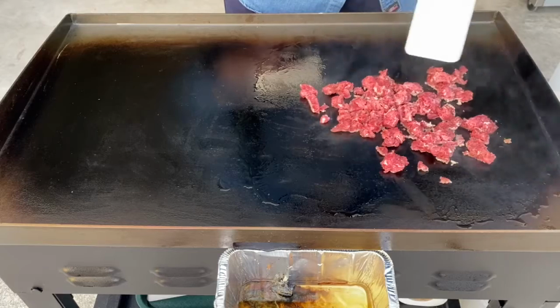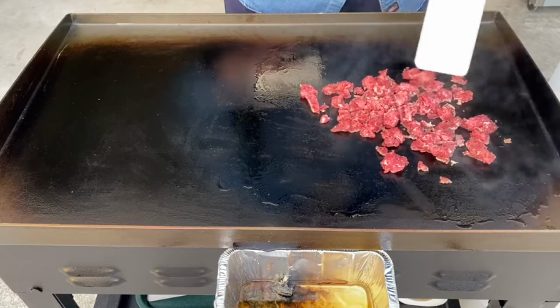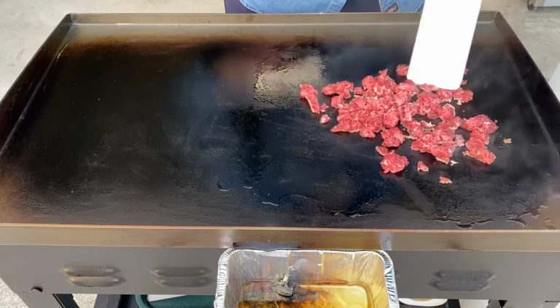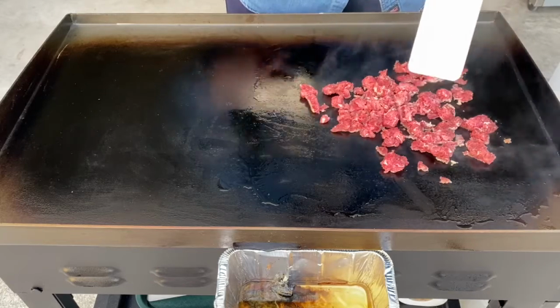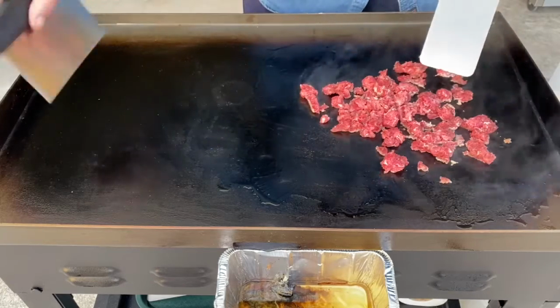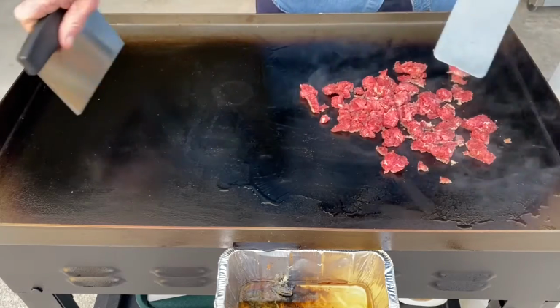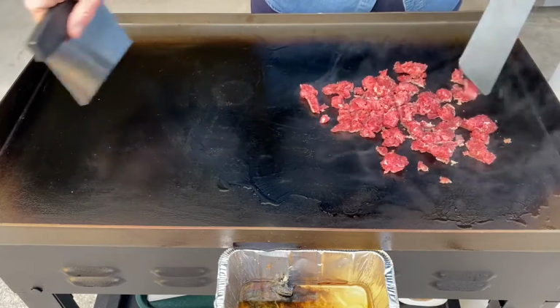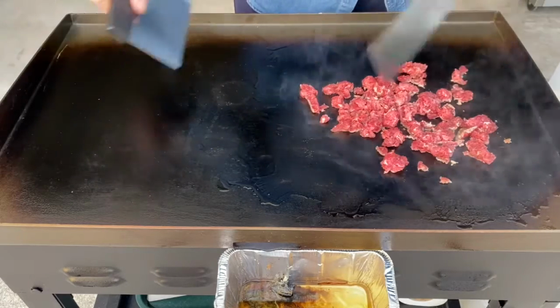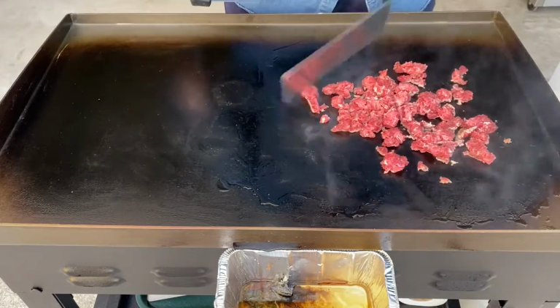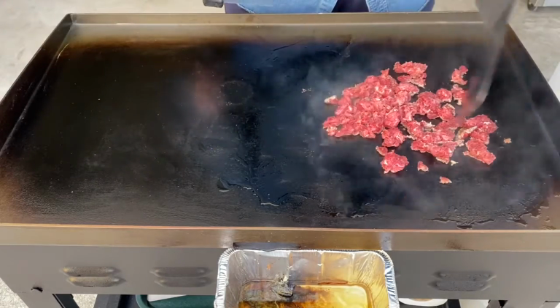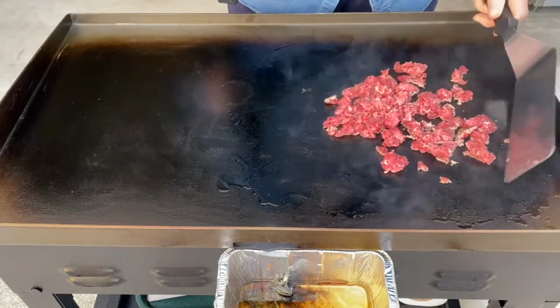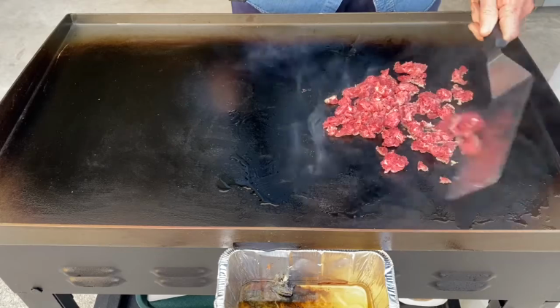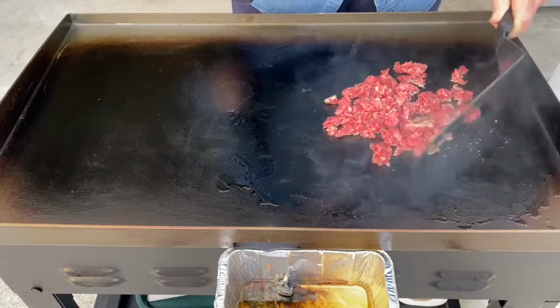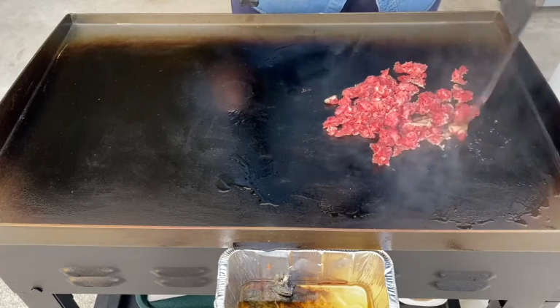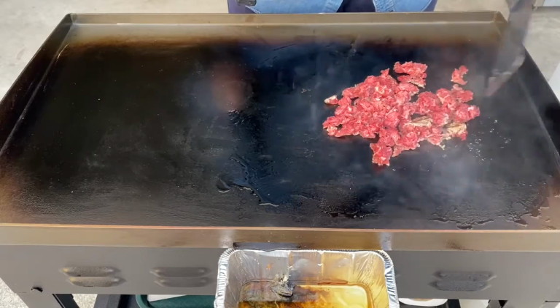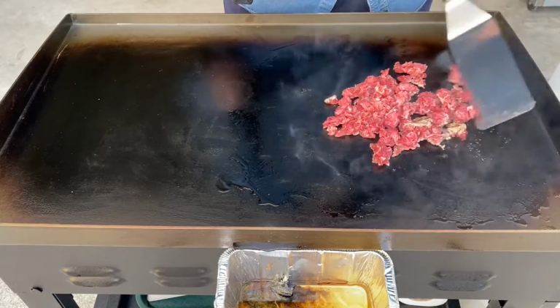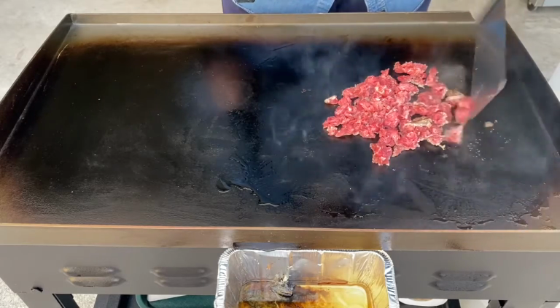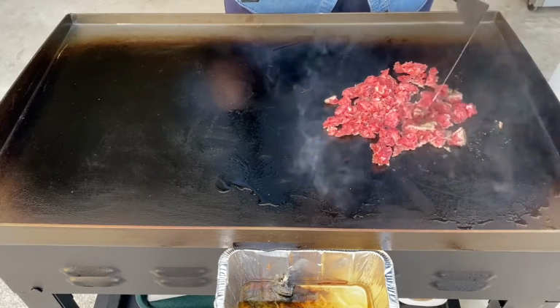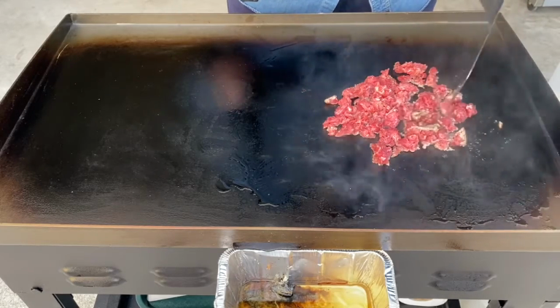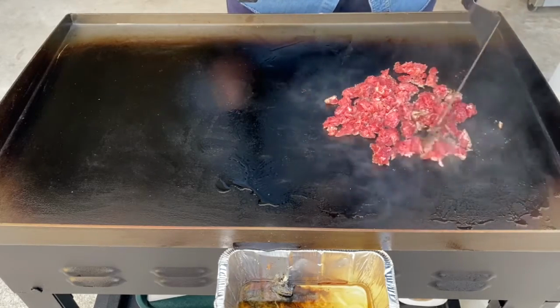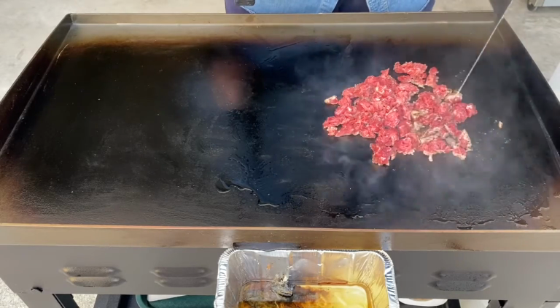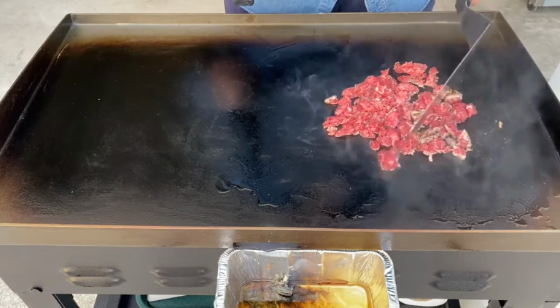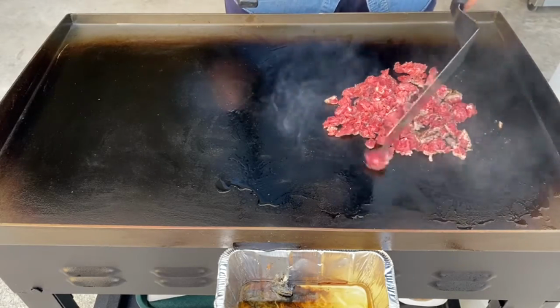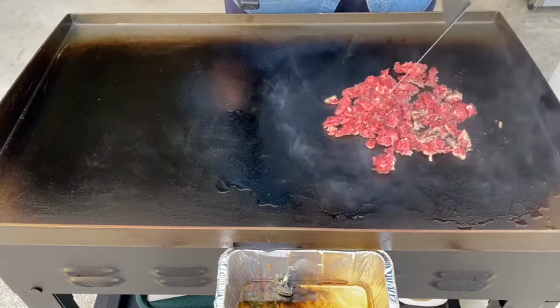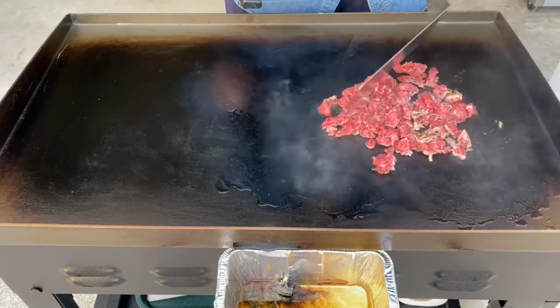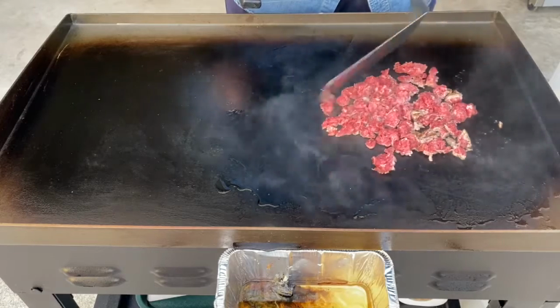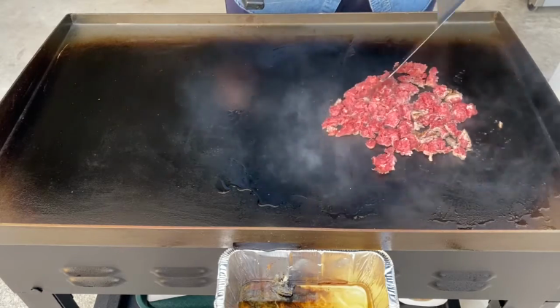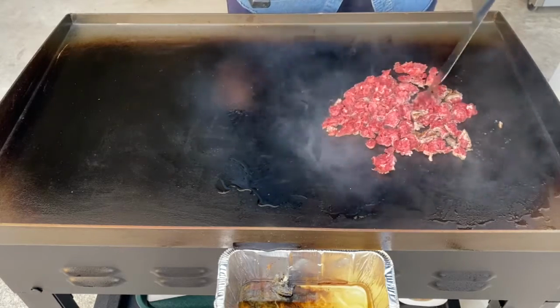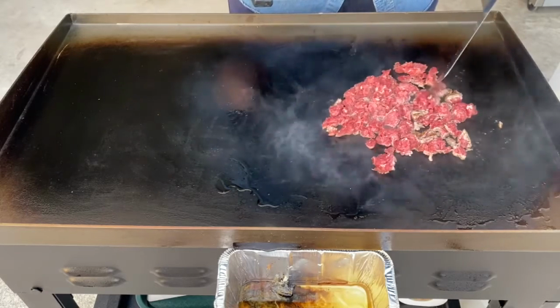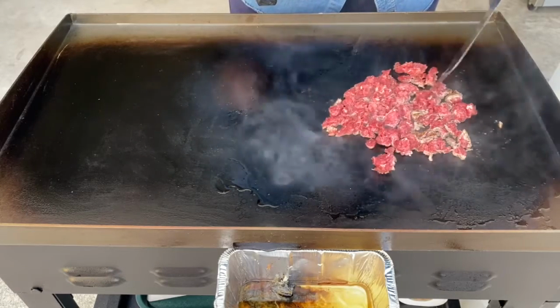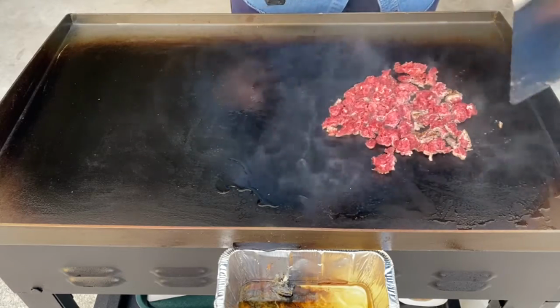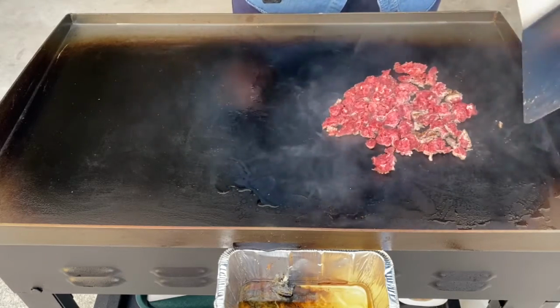I'm just going to brown this up. This is the cool side, so I'm going to let it sit once I get it browned up — that's all we're going to do — because you know me and my hard meat, I can't stand it cooked like shoe leather.